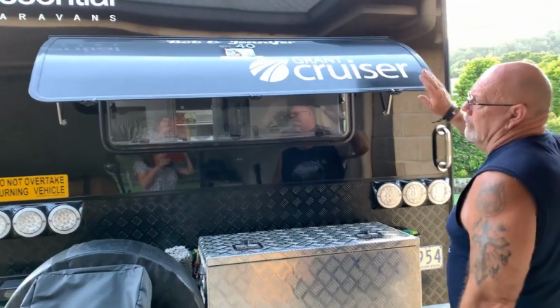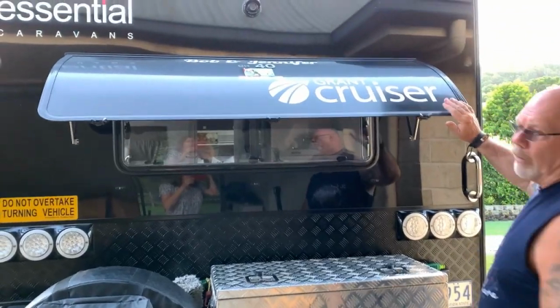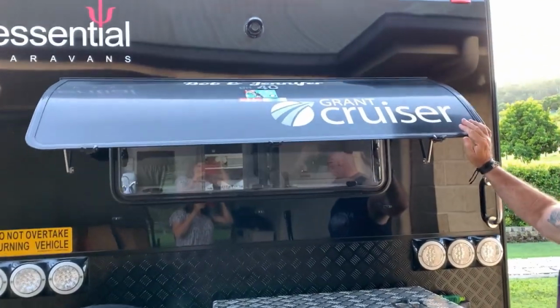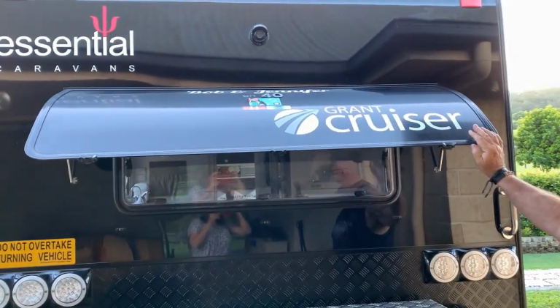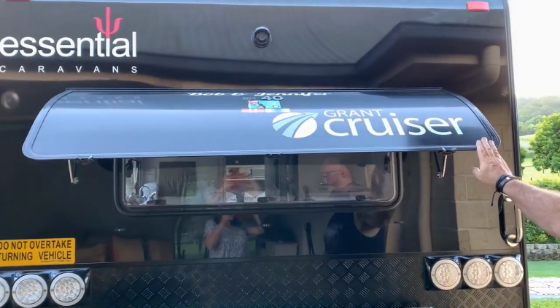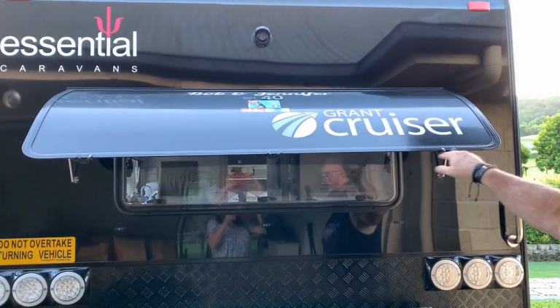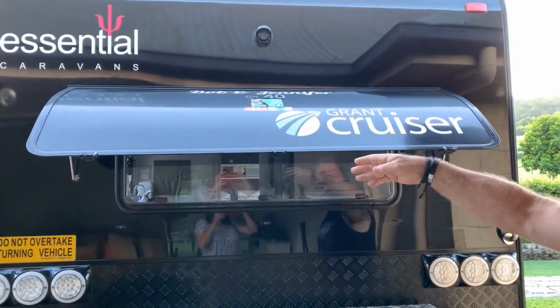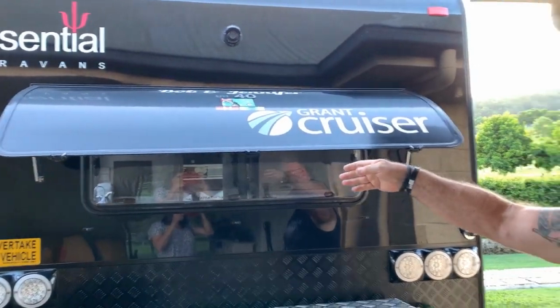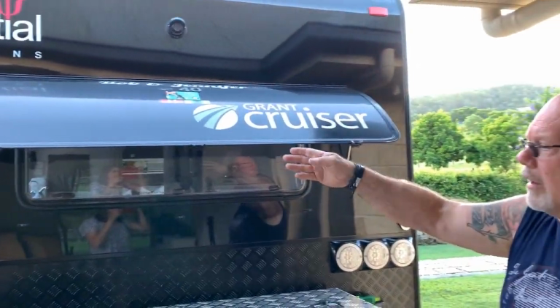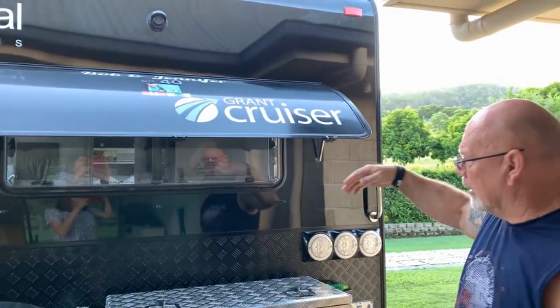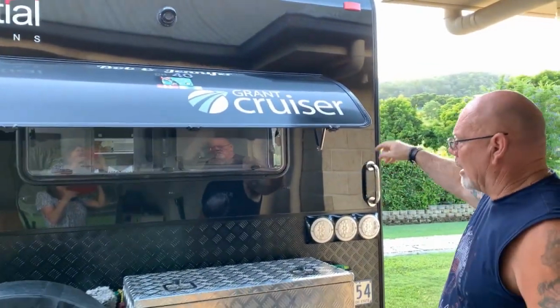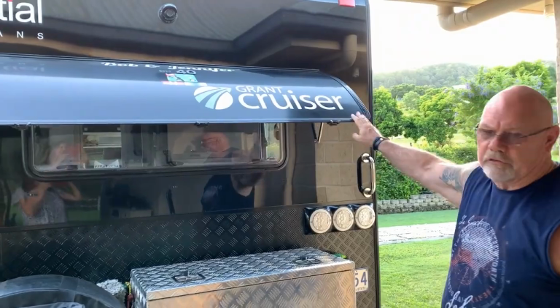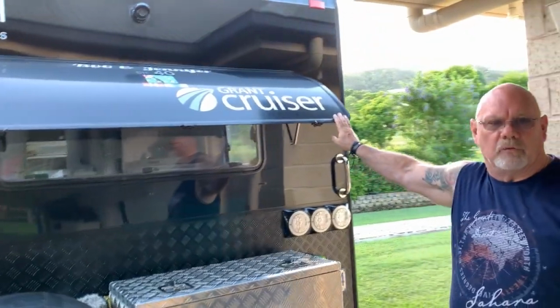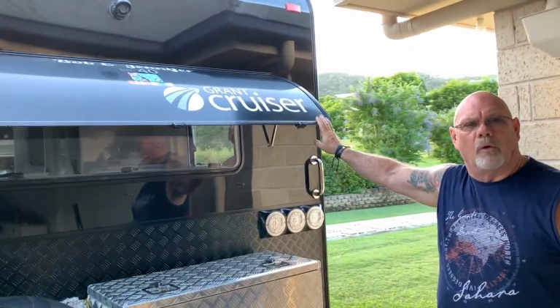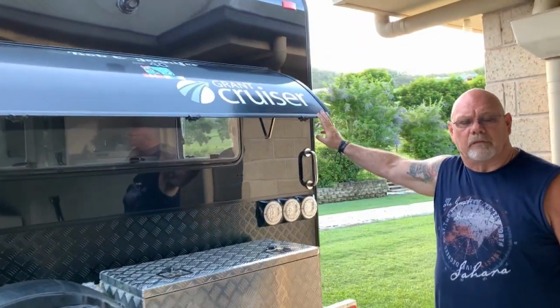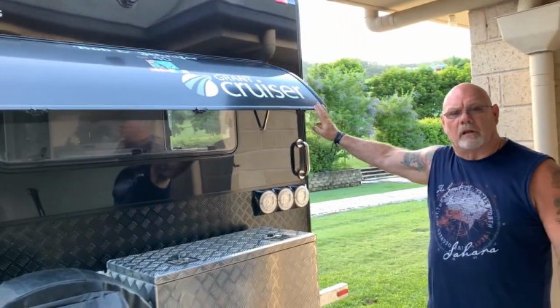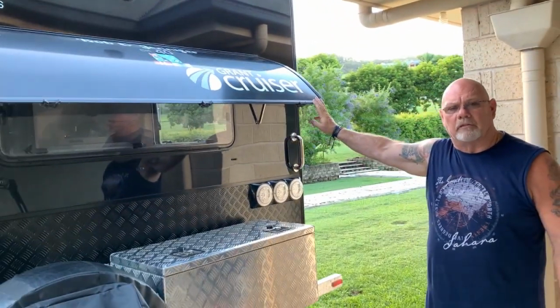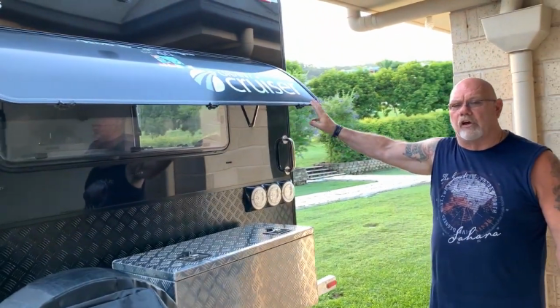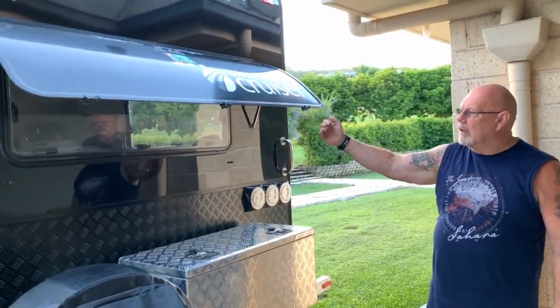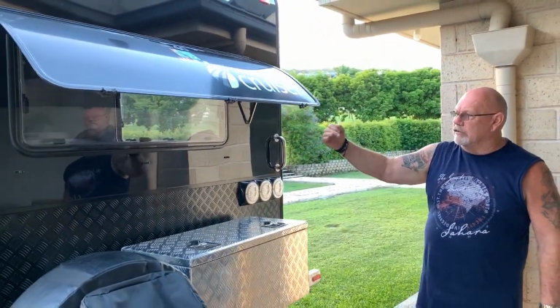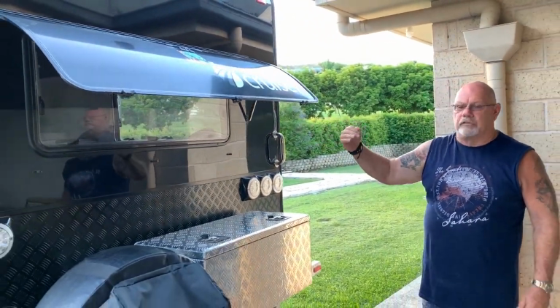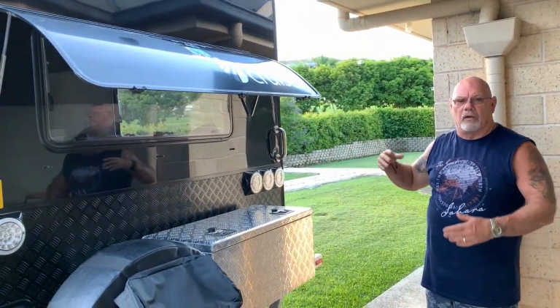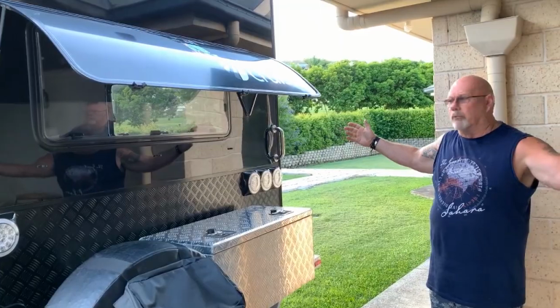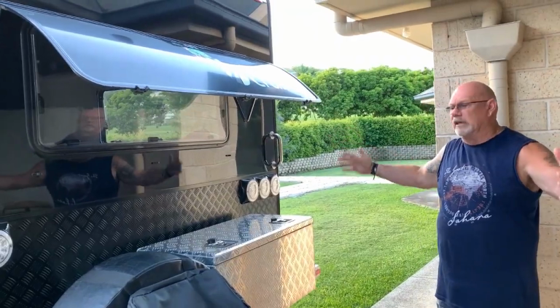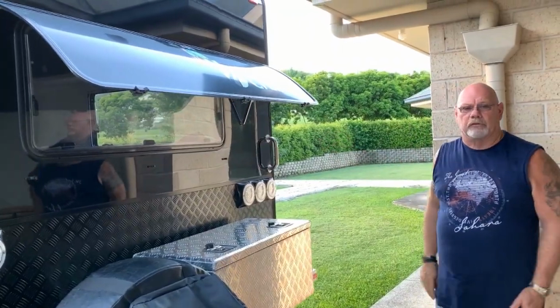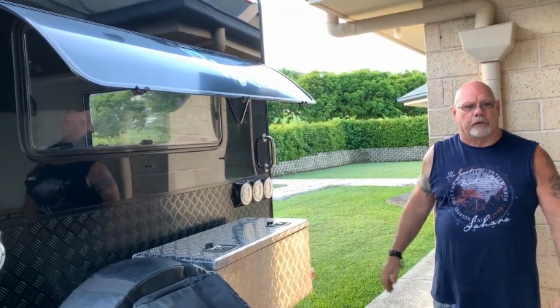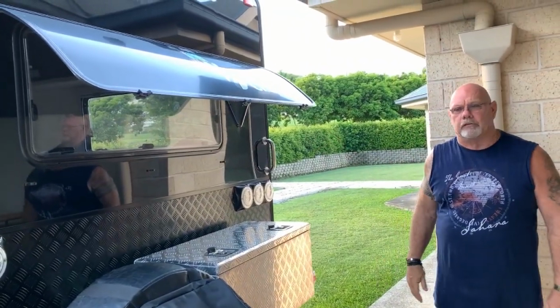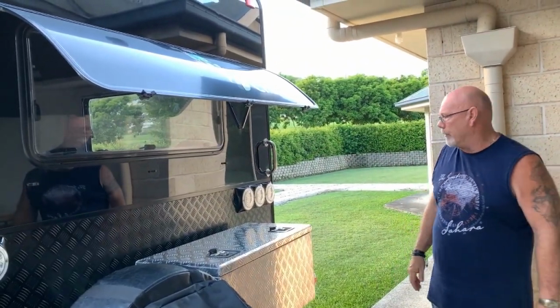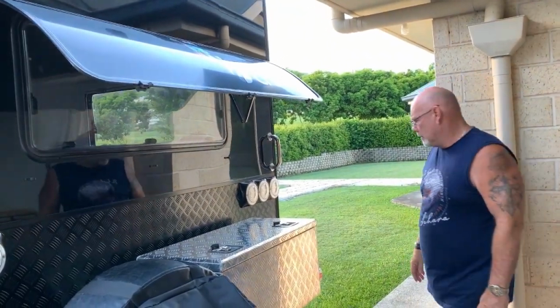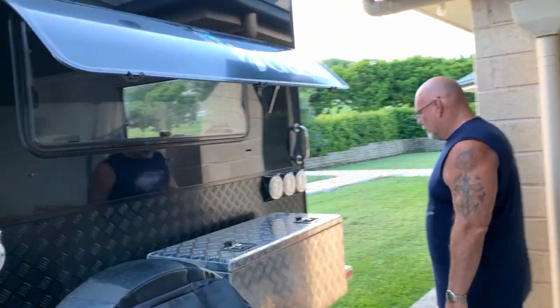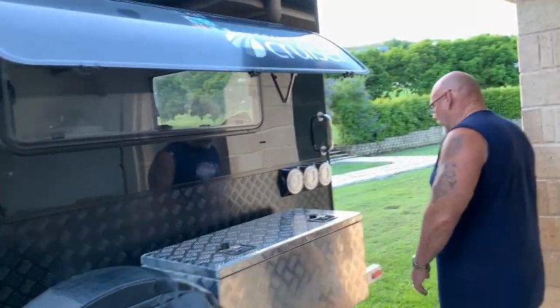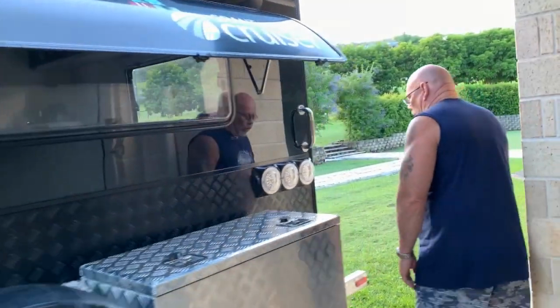The rear window on the Design 10 — when you're sitting in the club lounge inside — just gives a really breezy, airy feel inside the van.